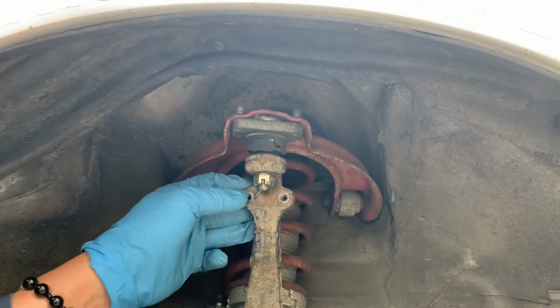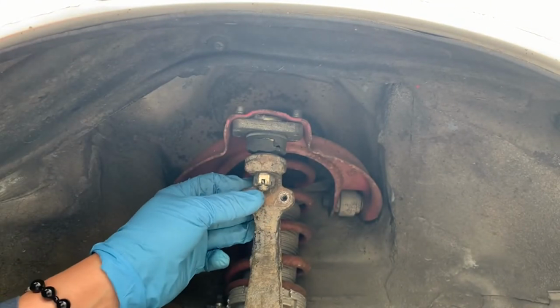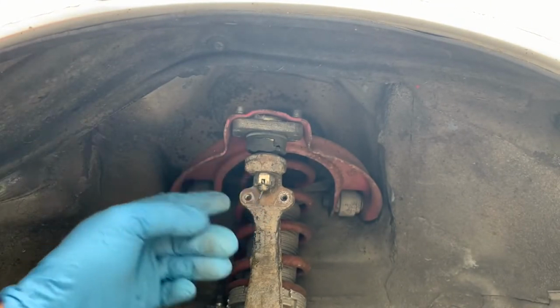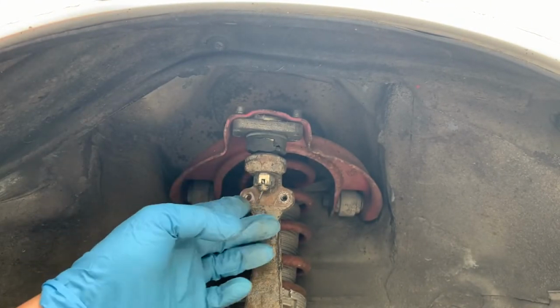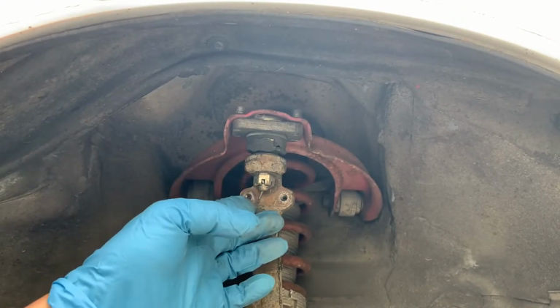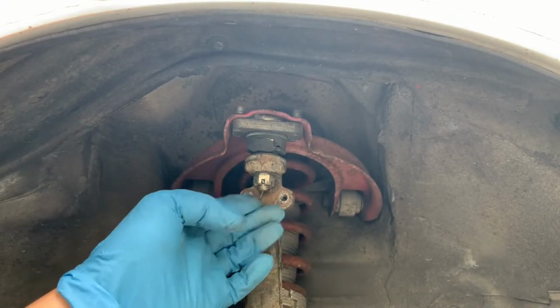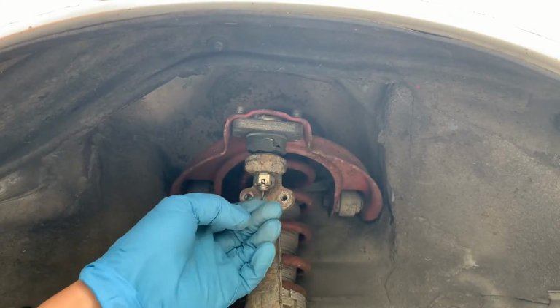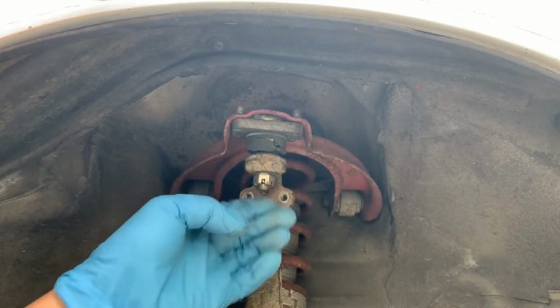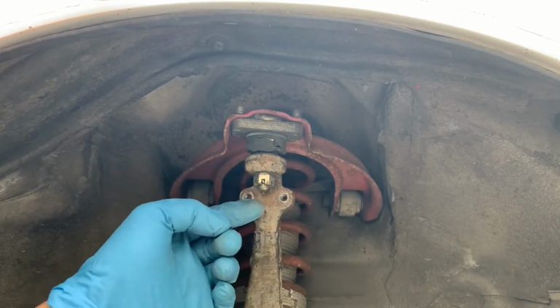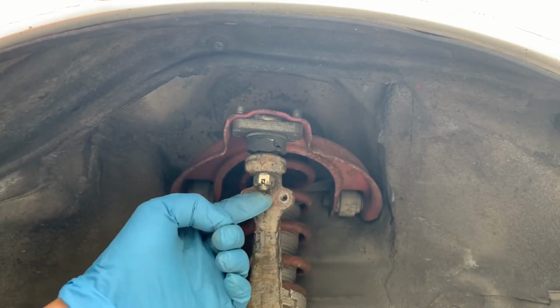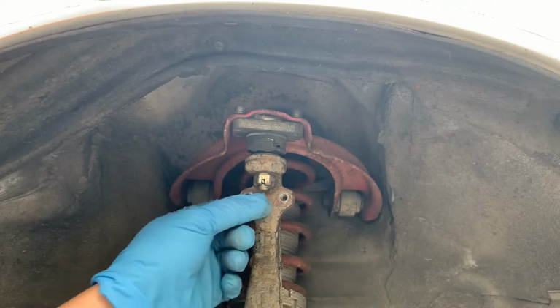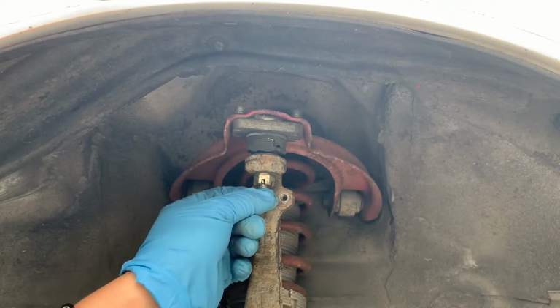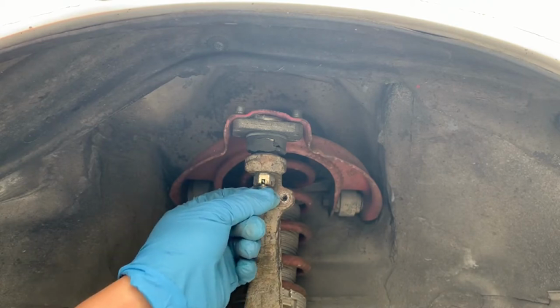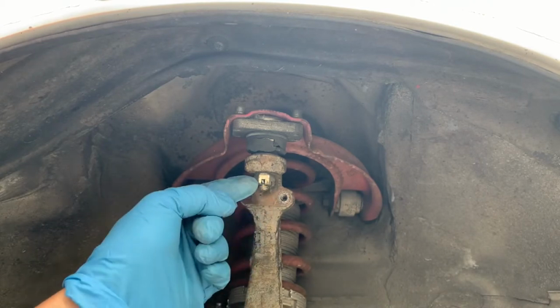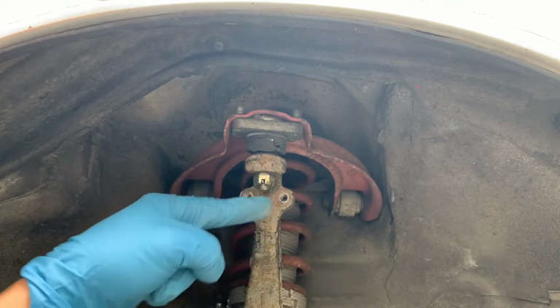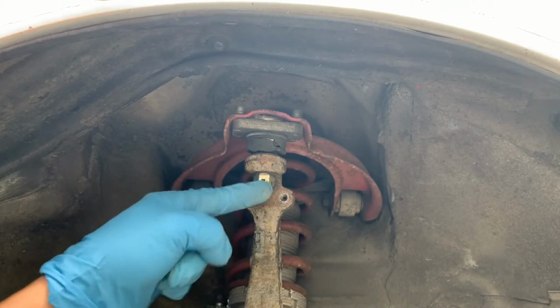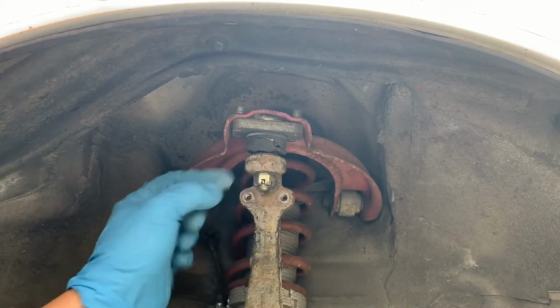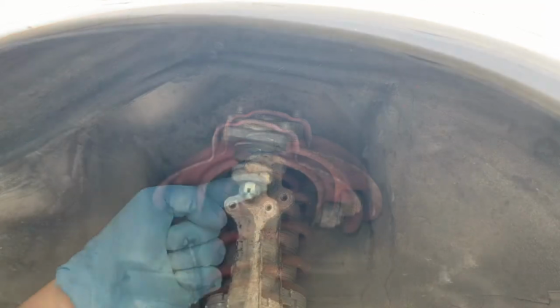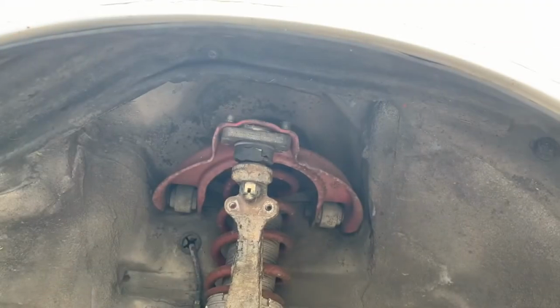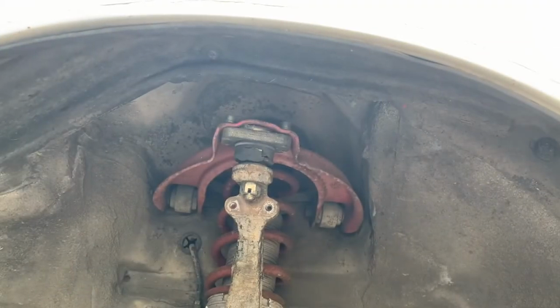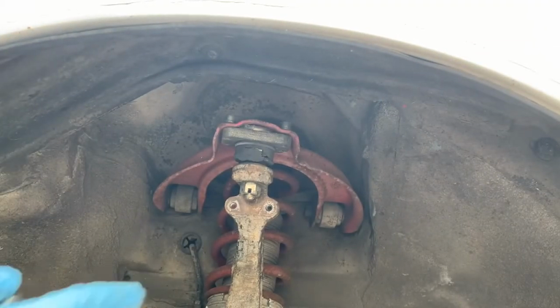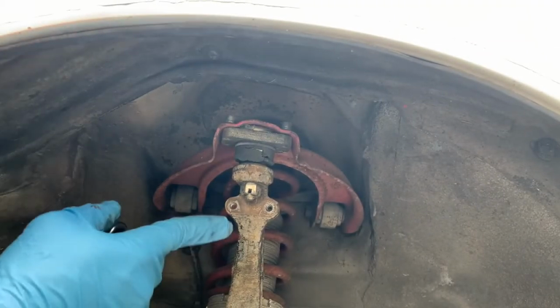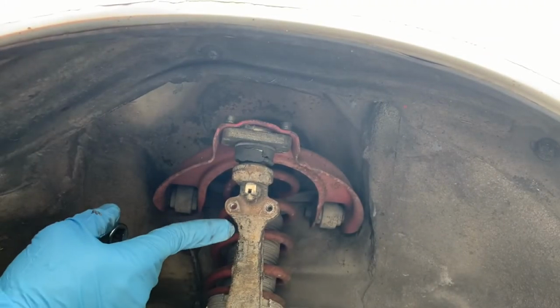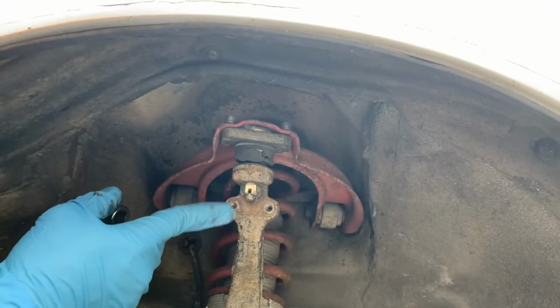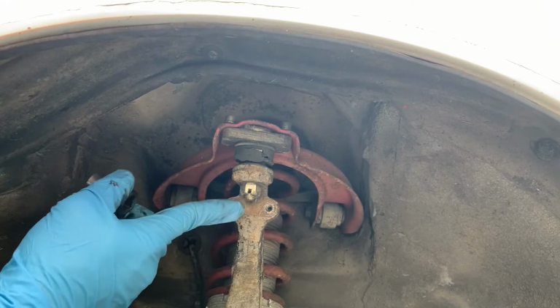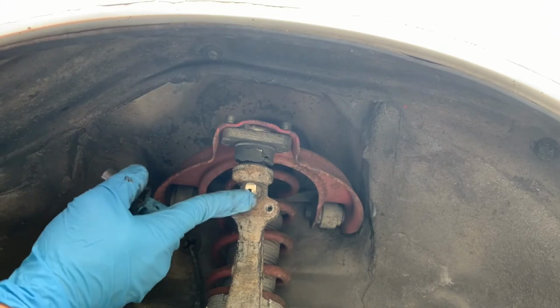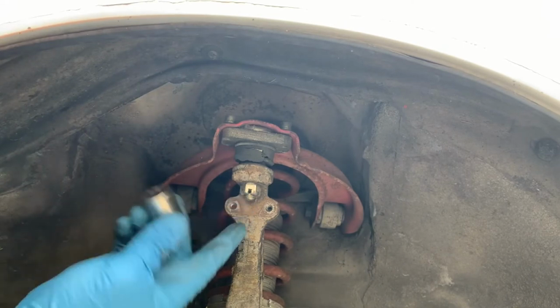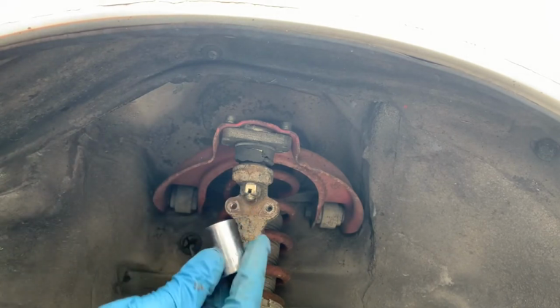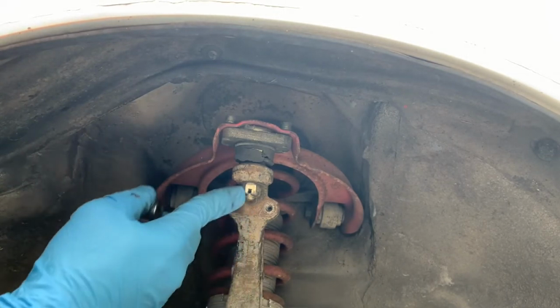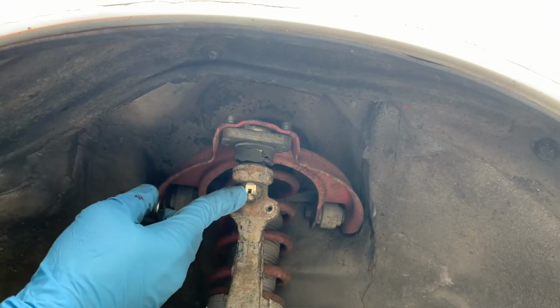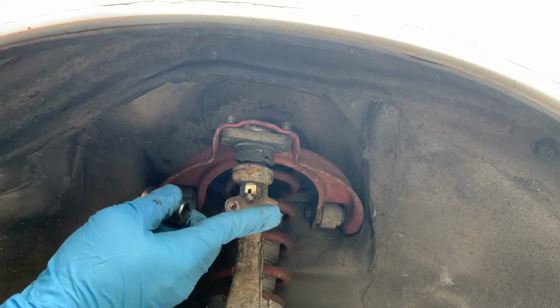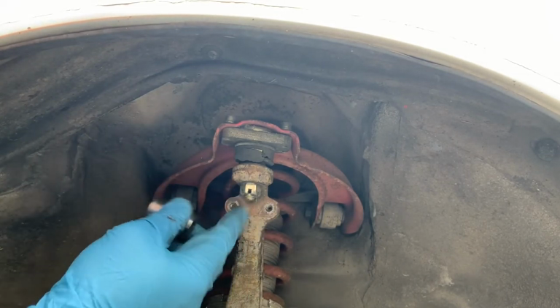To remove this cotter pin, cut this long end and pull this end. In order to remove this castle nut, we need size 12 and size 17.